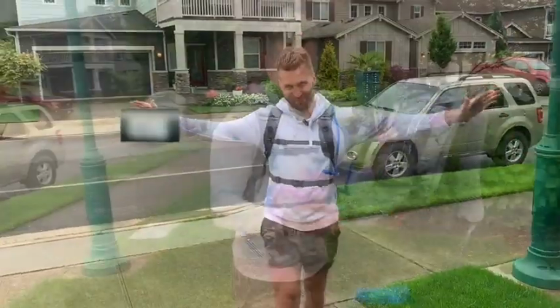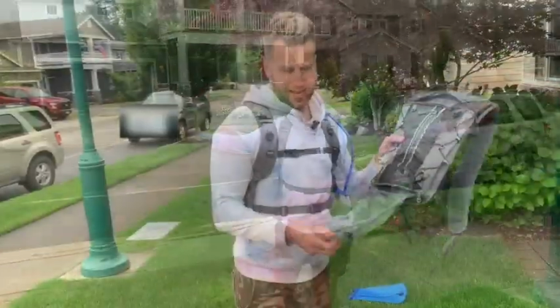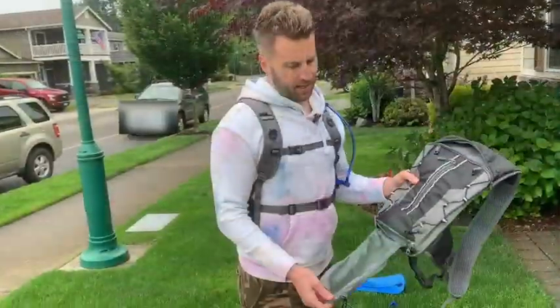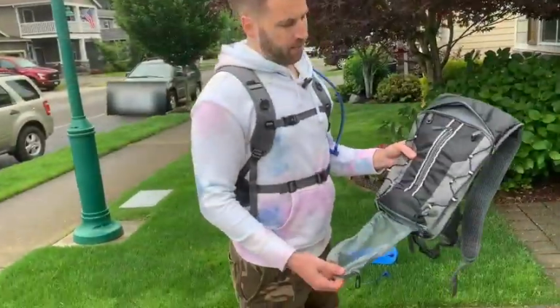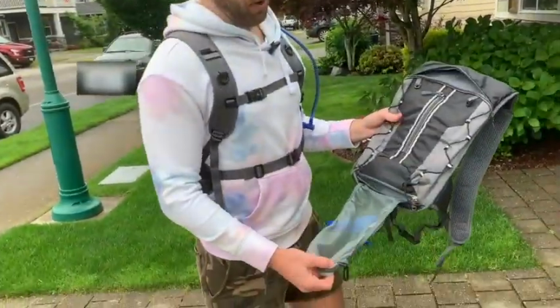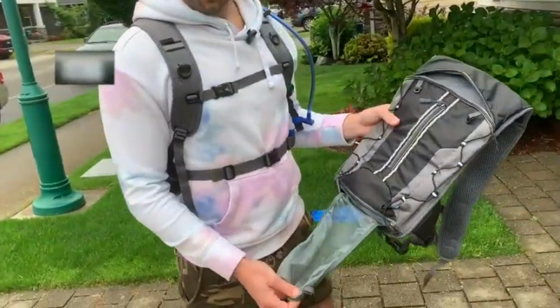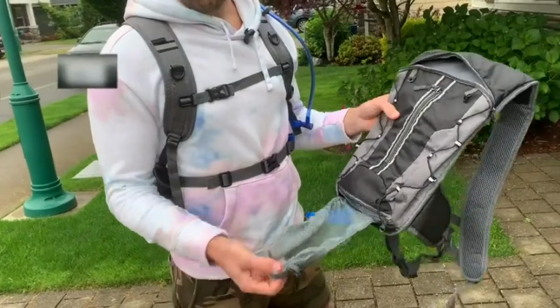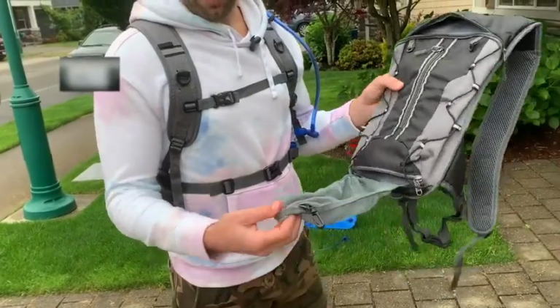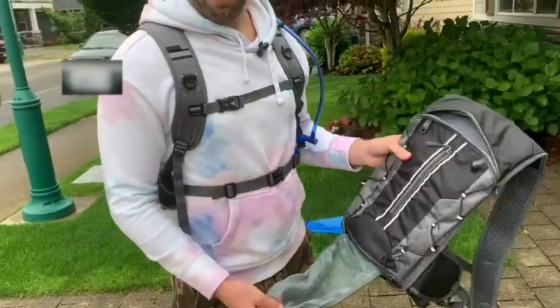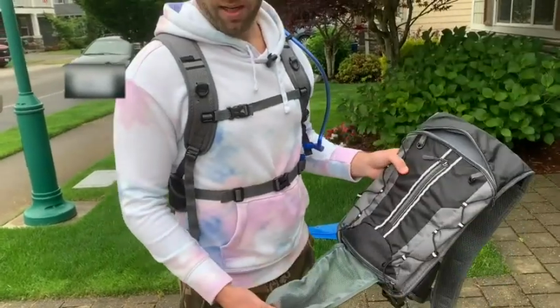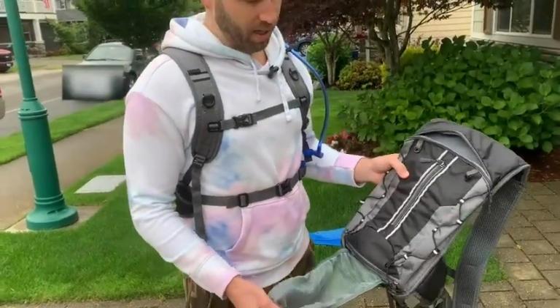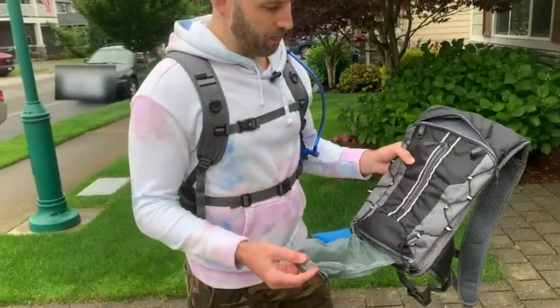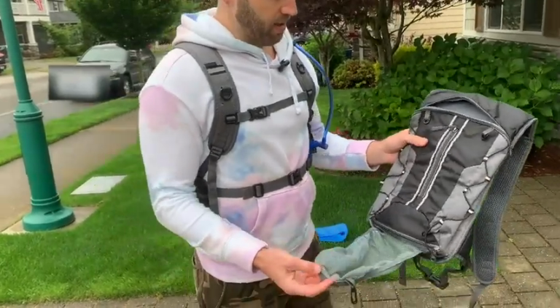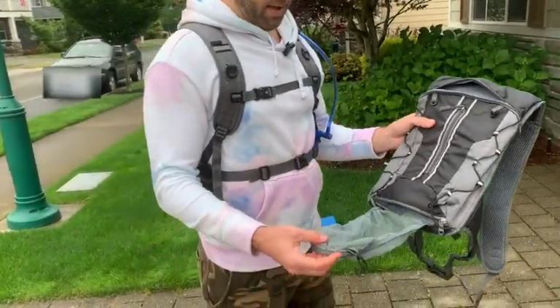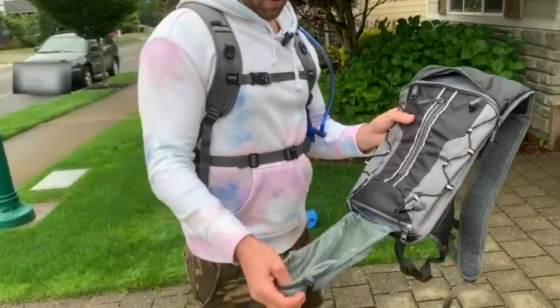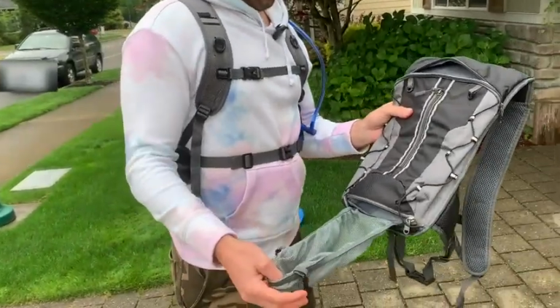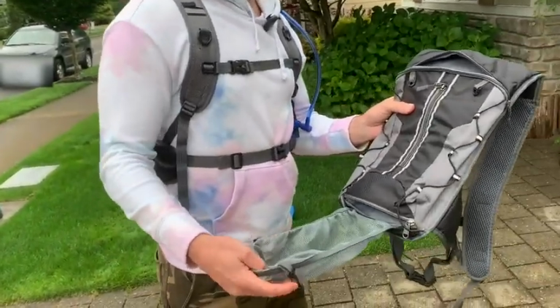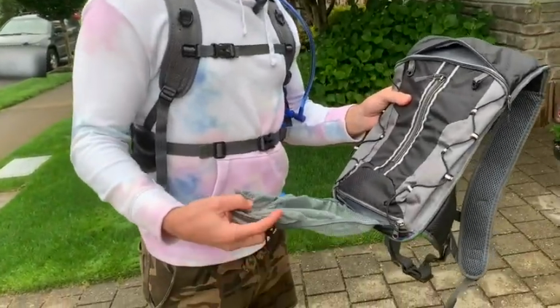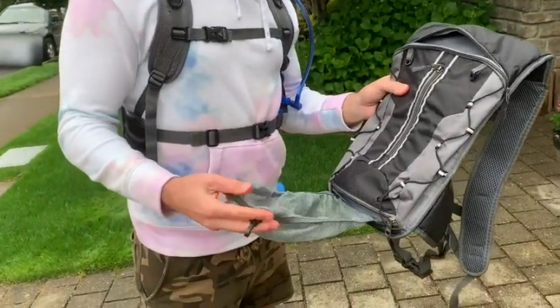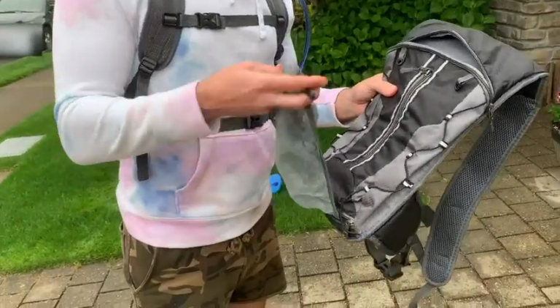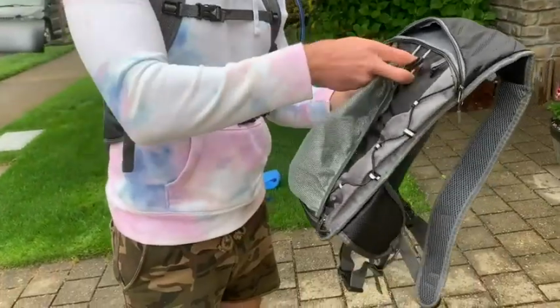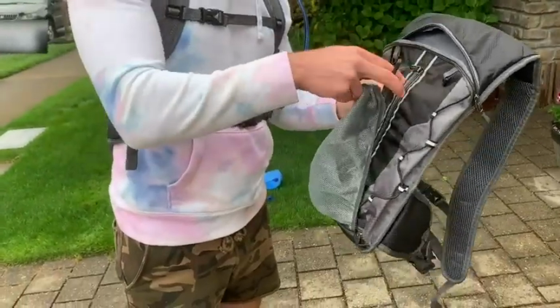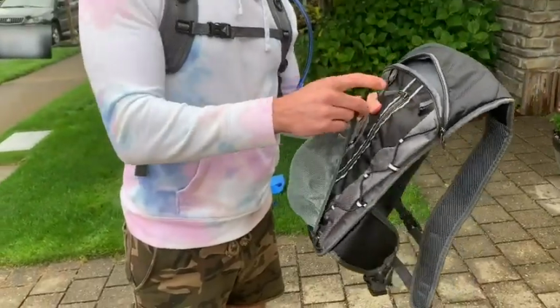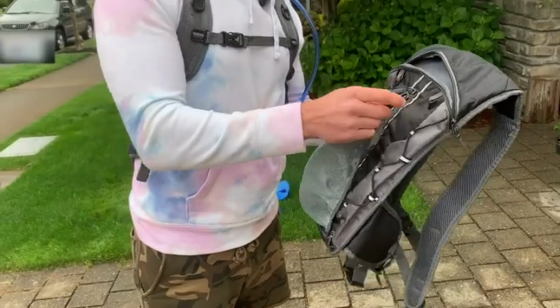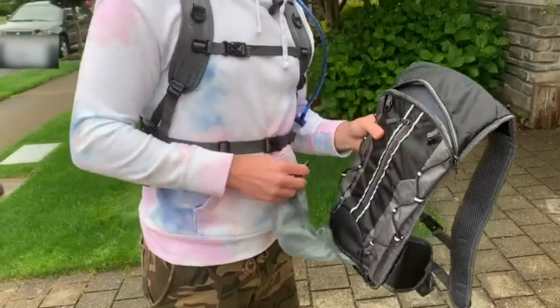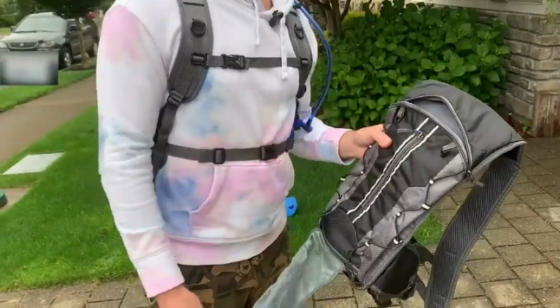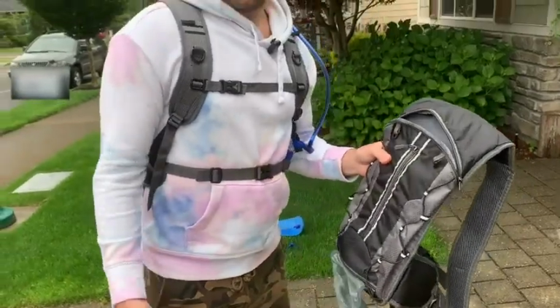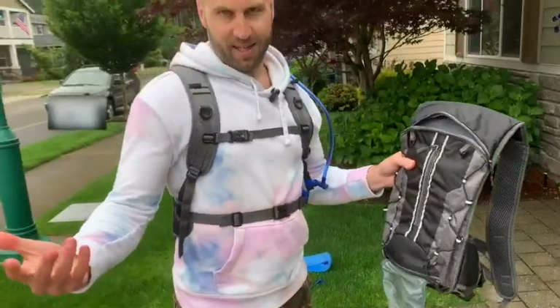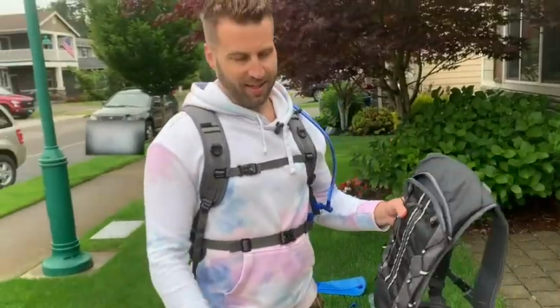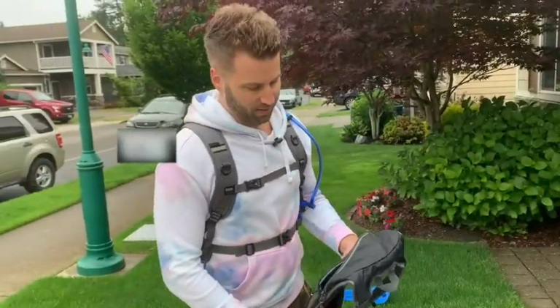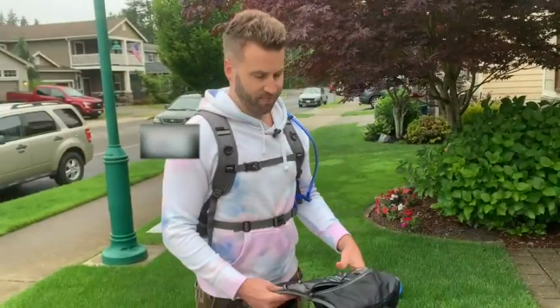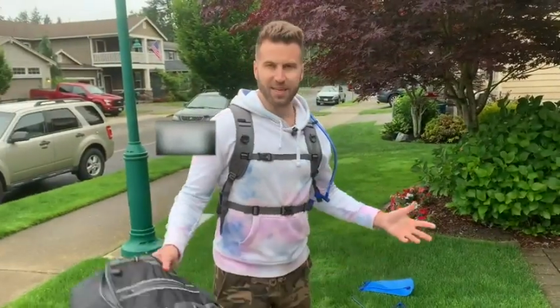One last thing: if you have a helmet — say you're a mountain biker or whatever — you can strap it in right there, fold it over the helmet and clip it, and you're ready to go. Amazing backpack.